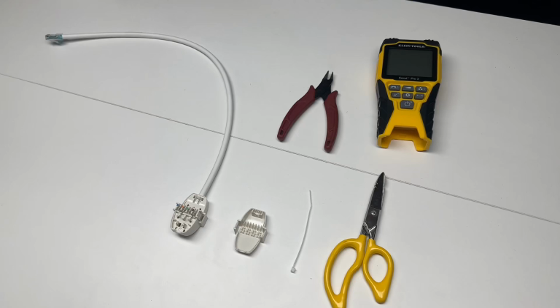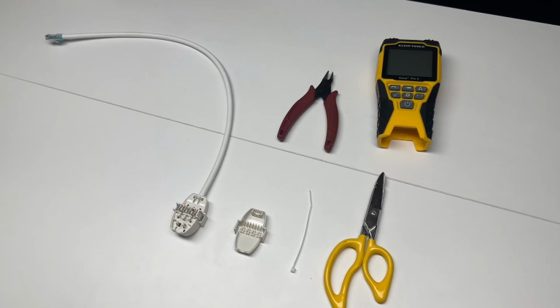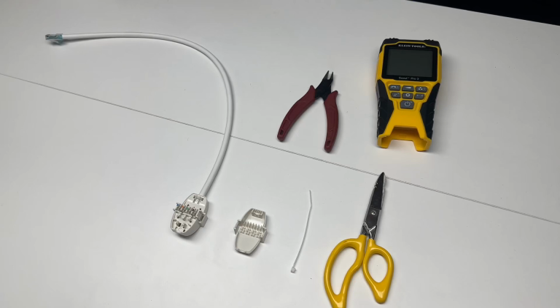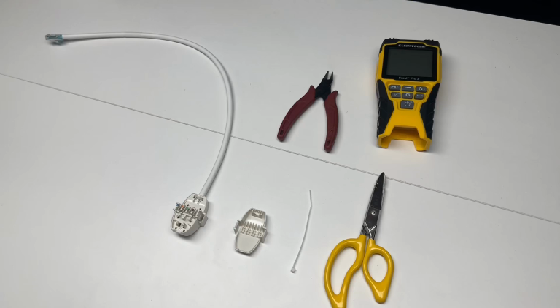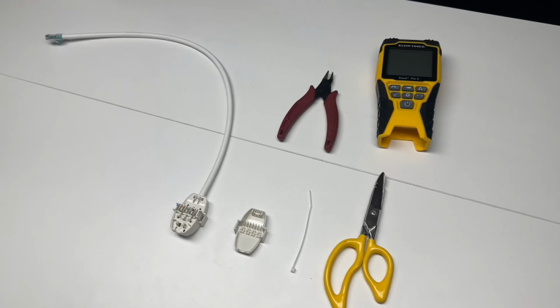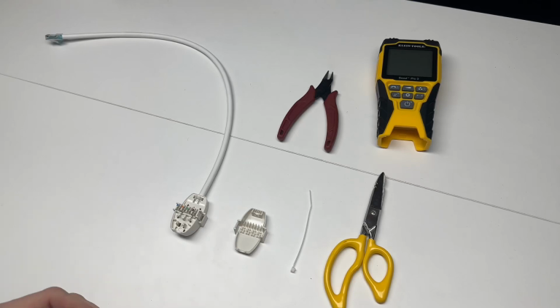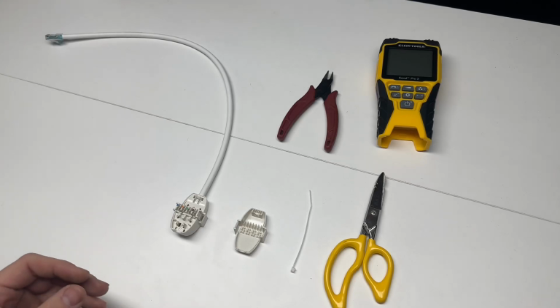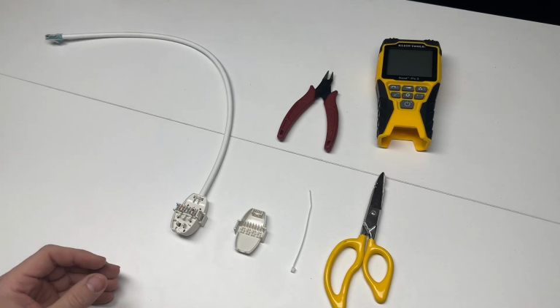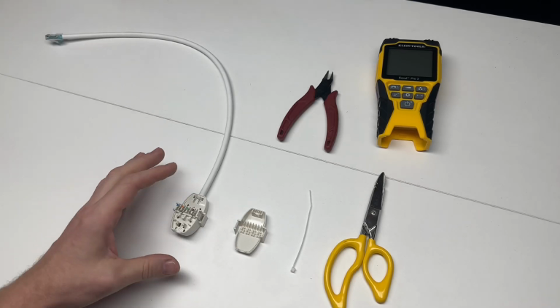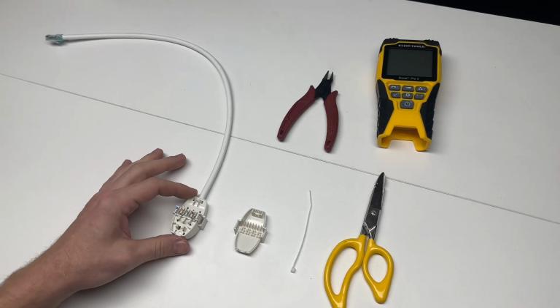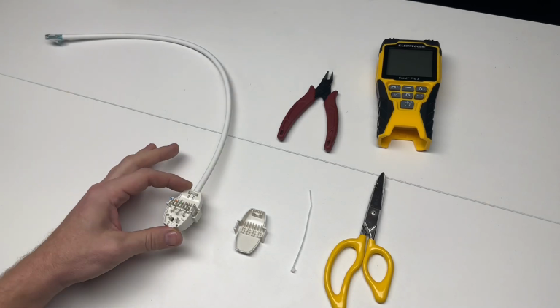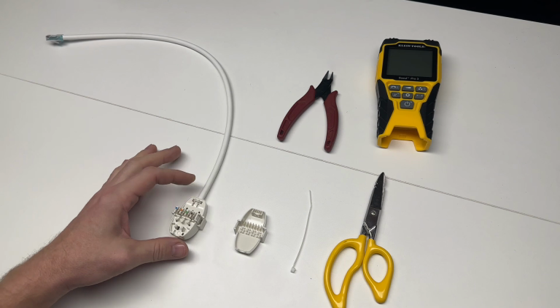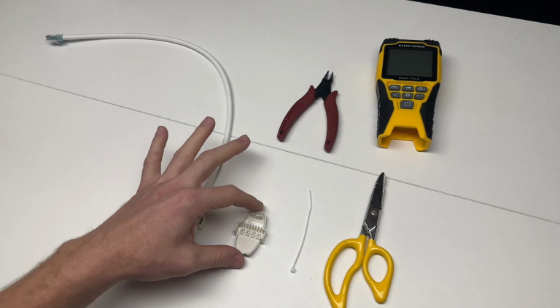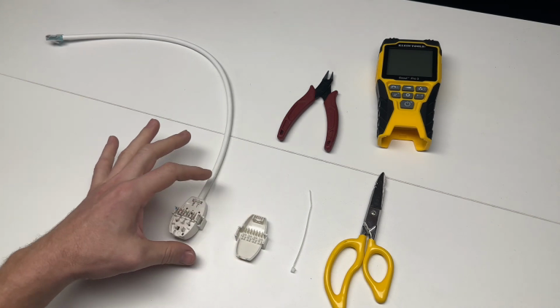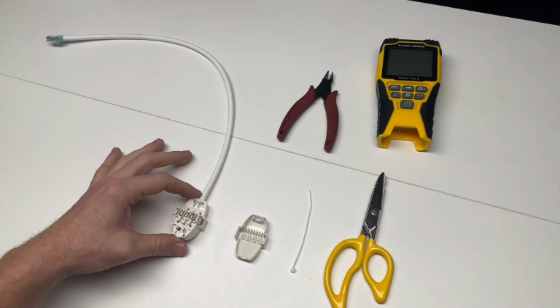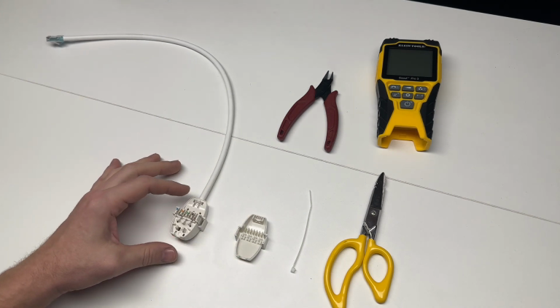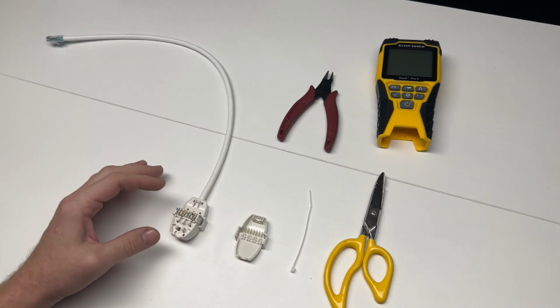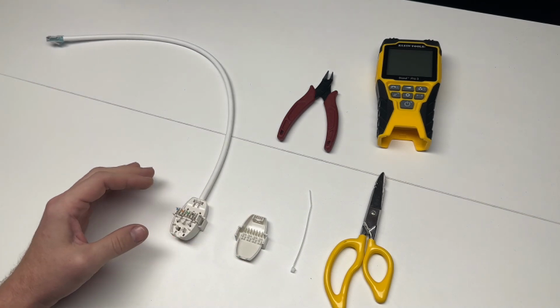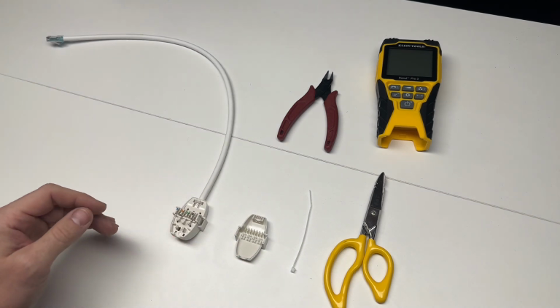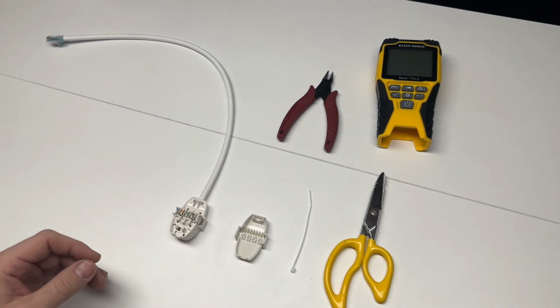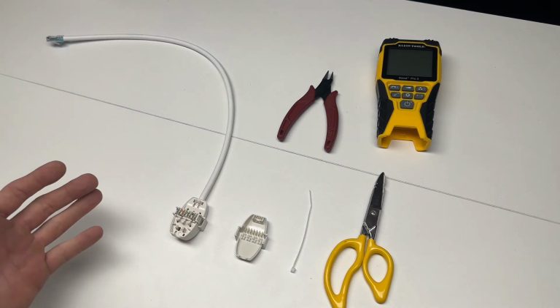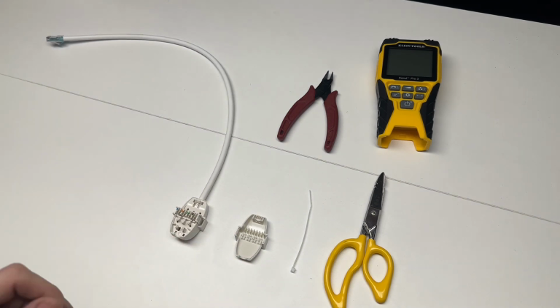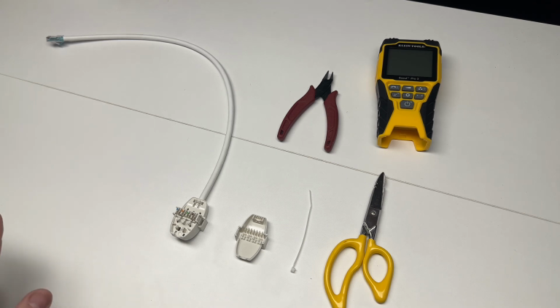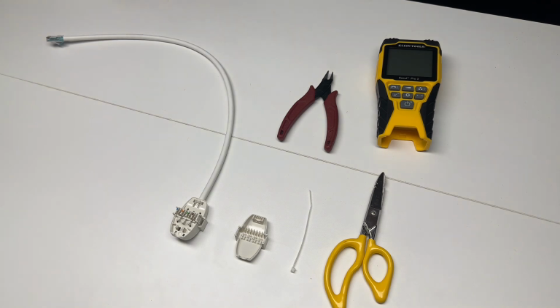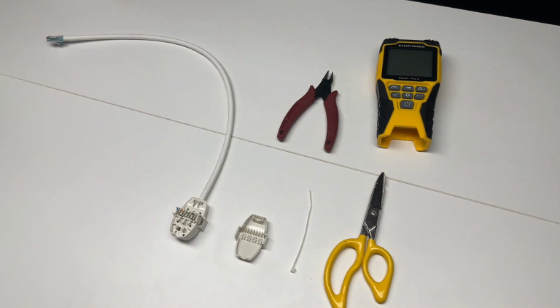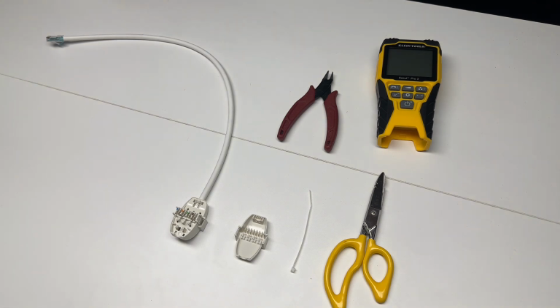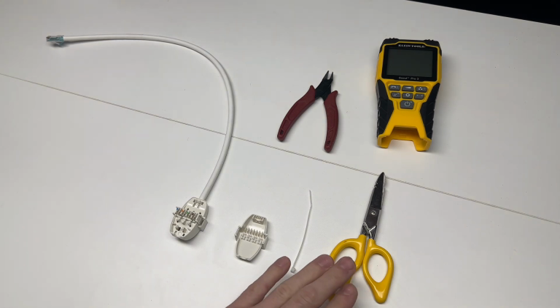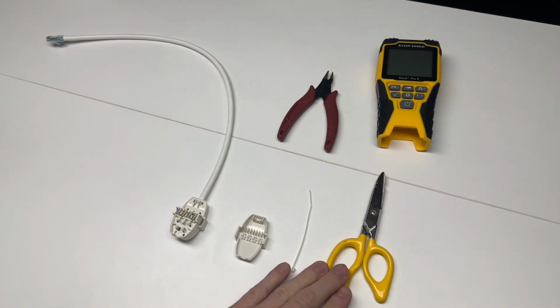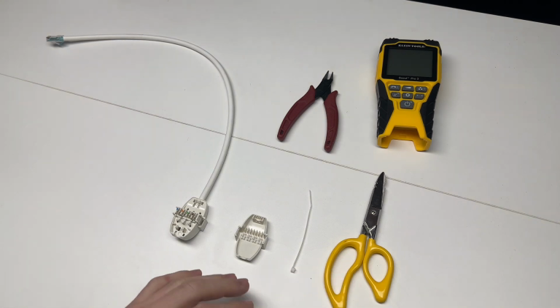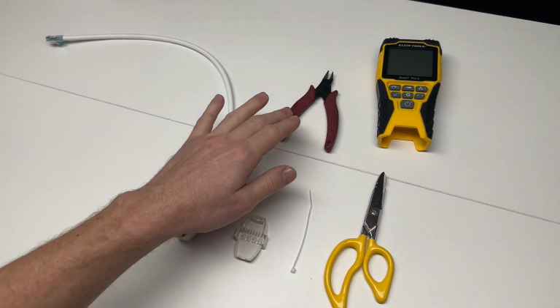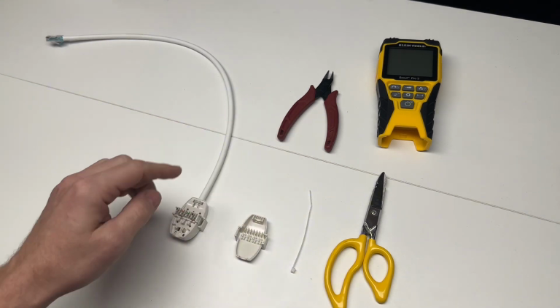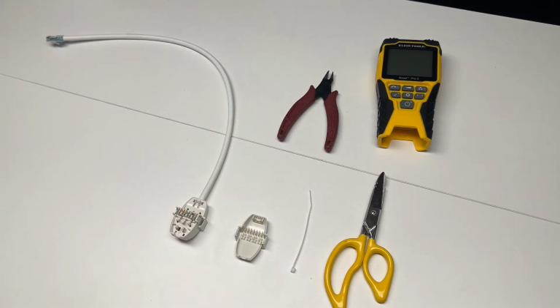In this video, we're going to walk you through how to terminate and test a Comscope CCA connector. This is a tool-less termination in the sense that you don't need a punch tool, but you will need a tool to strip your cable and clip the wires.